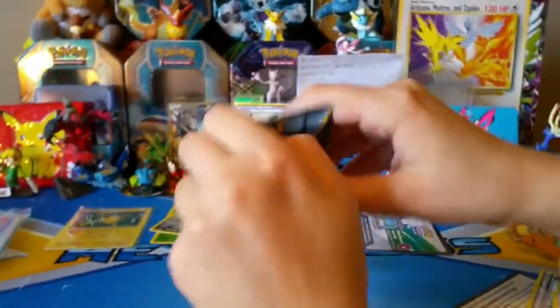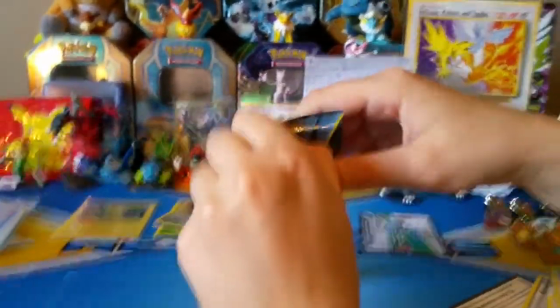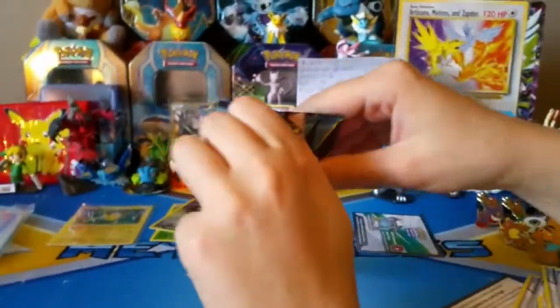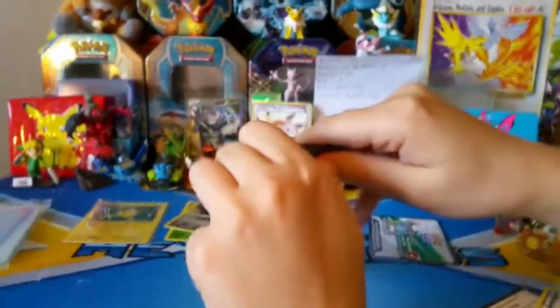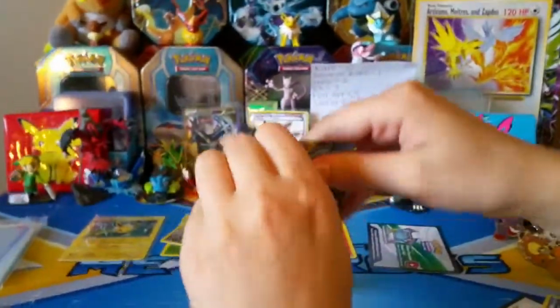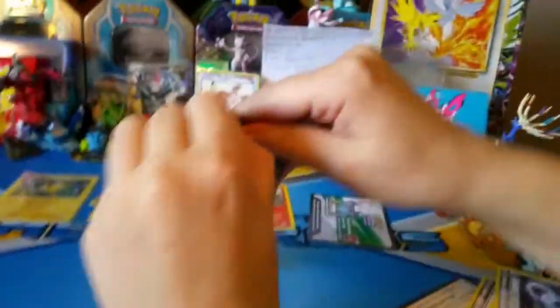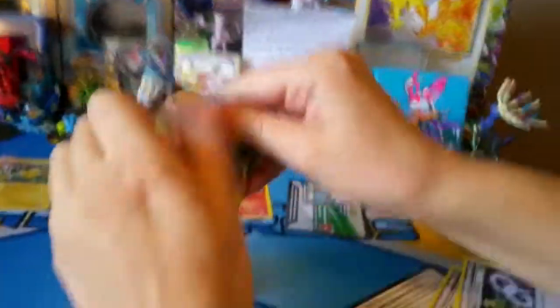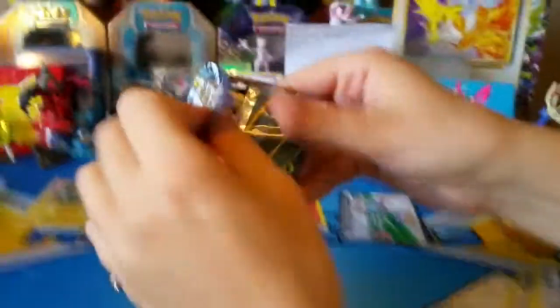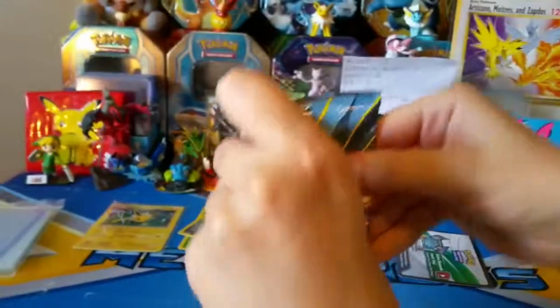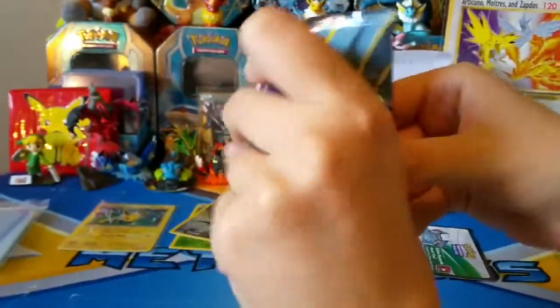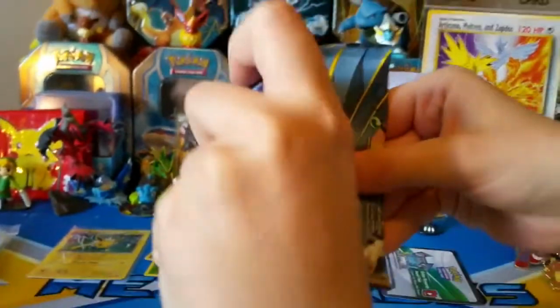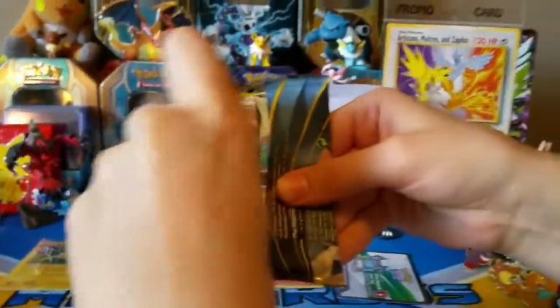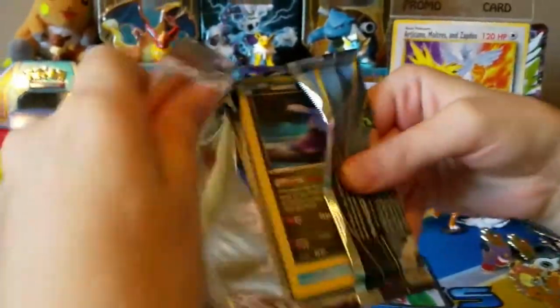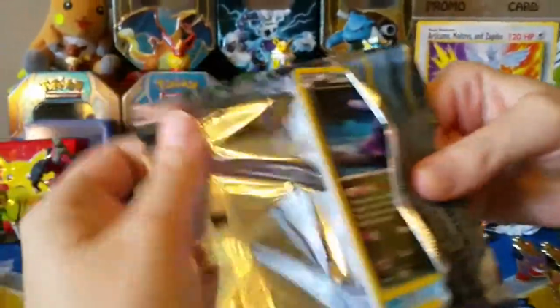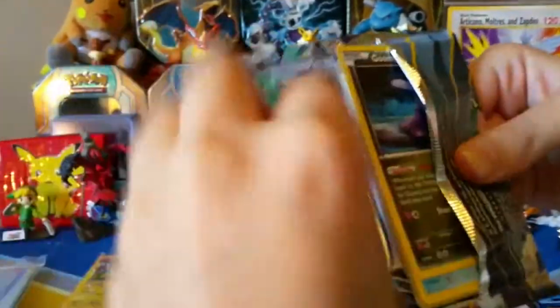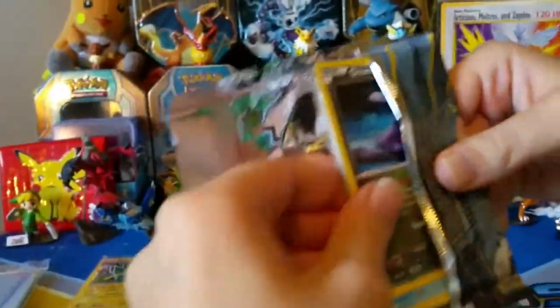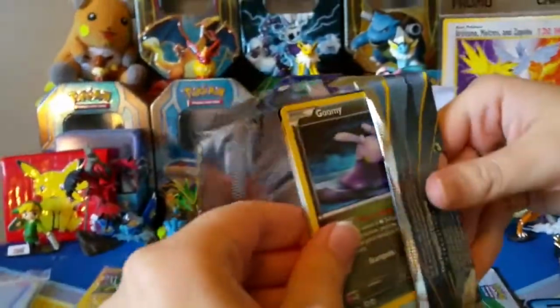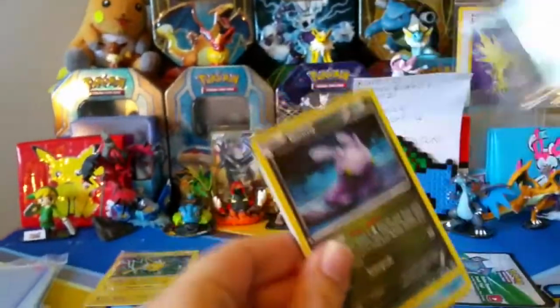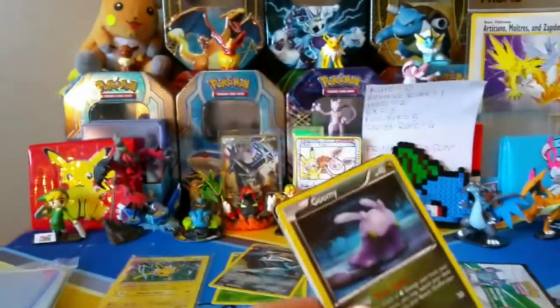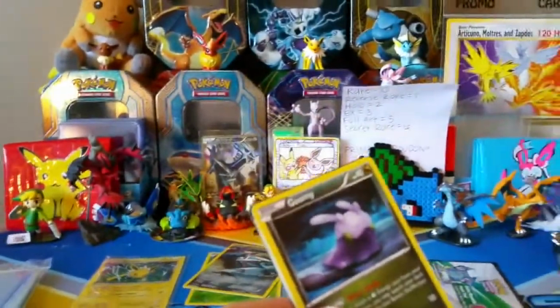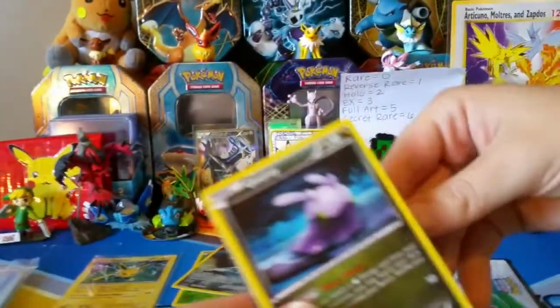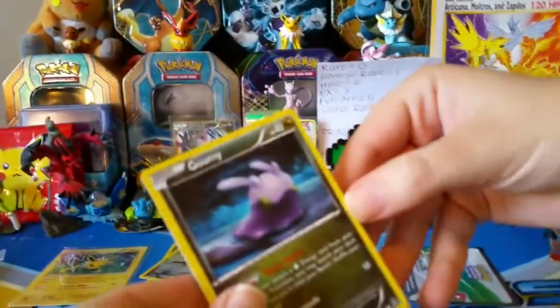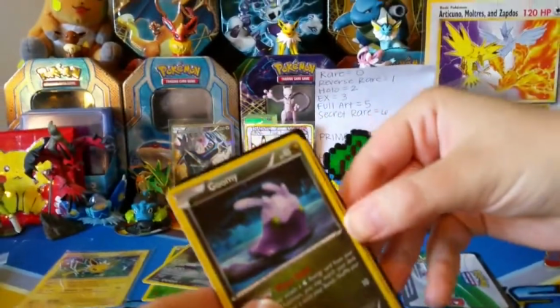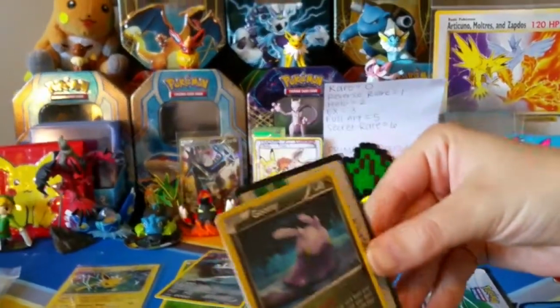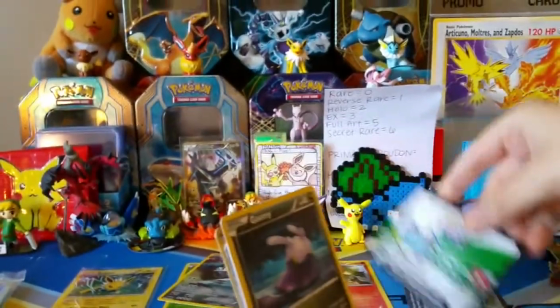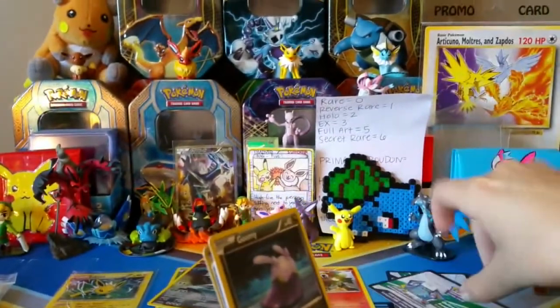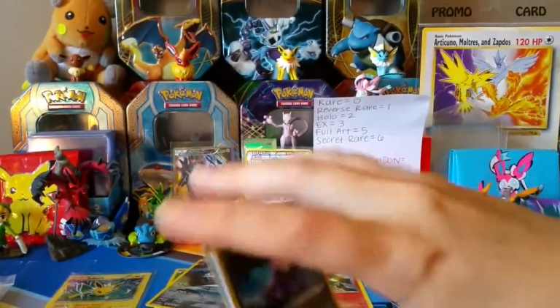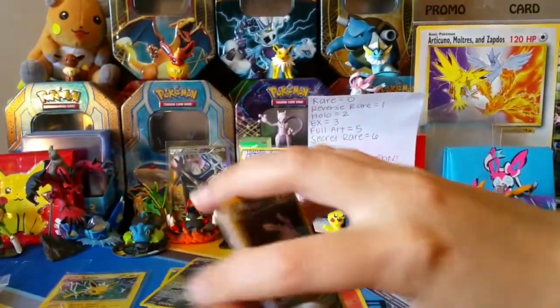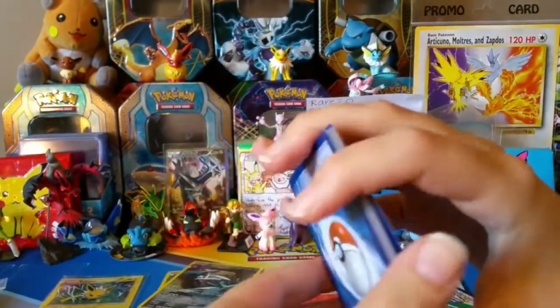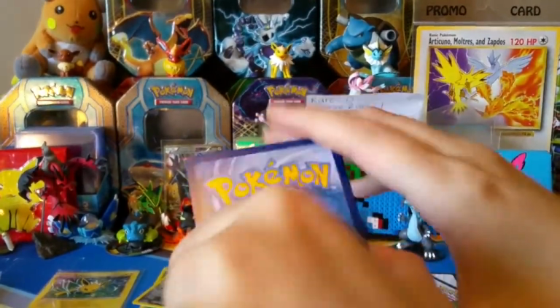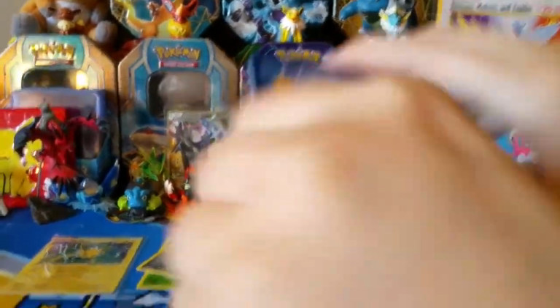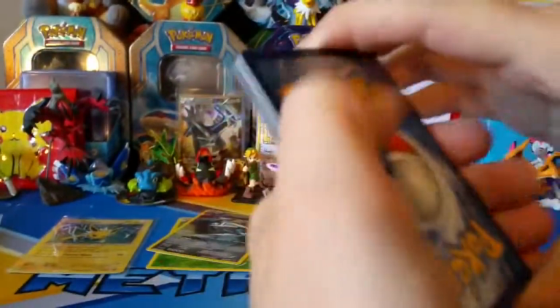Hoopa is pretty alright. So Hoopa is loaded with Hollows and Reverse Rares, as it looks like so far. Looks like it. But then again, this is all speculation to some degree.